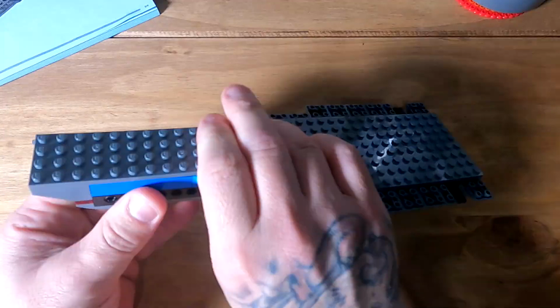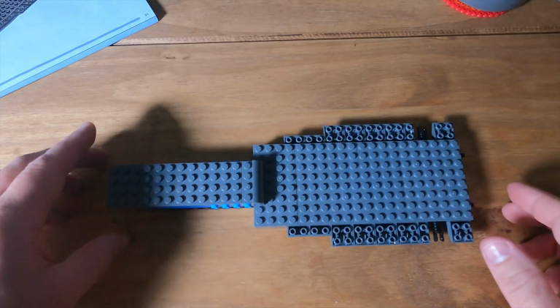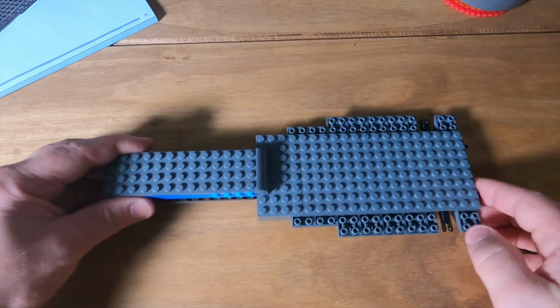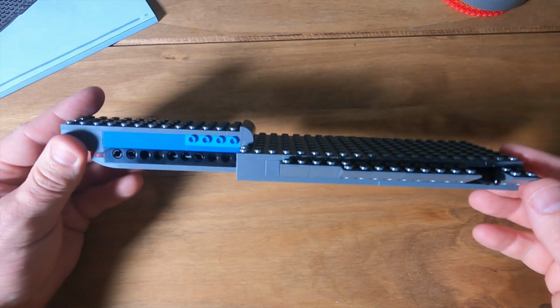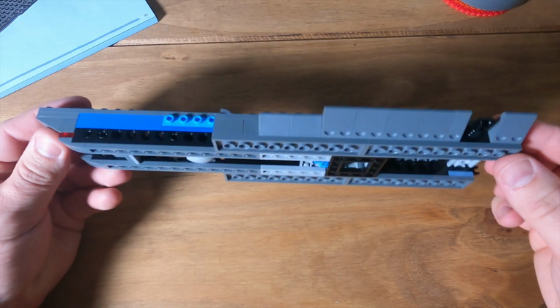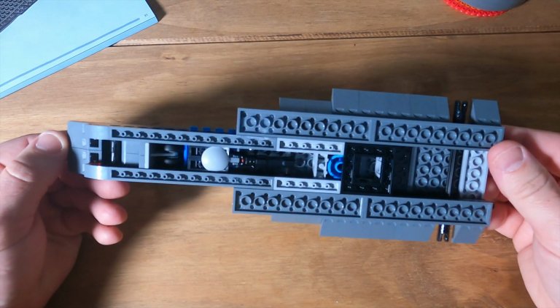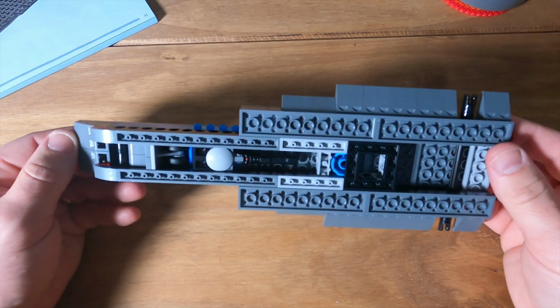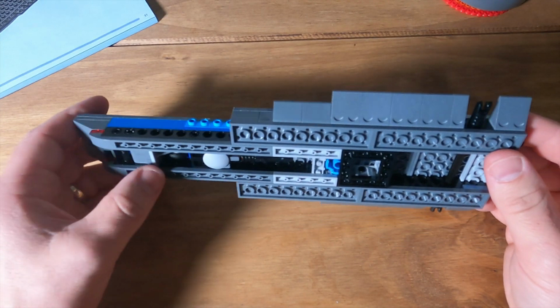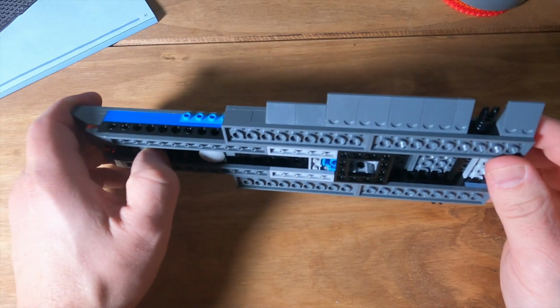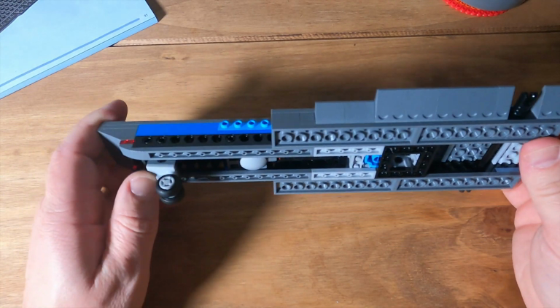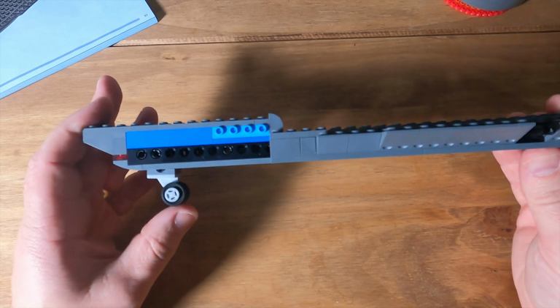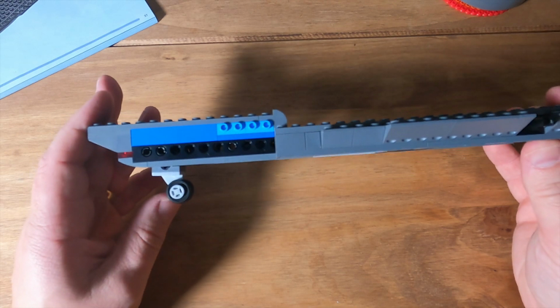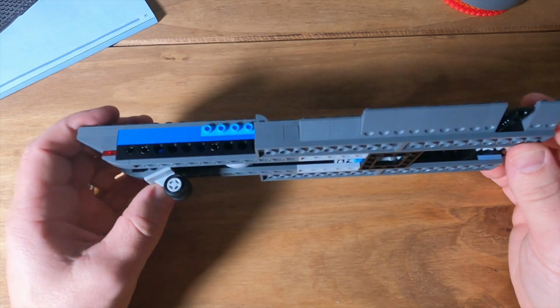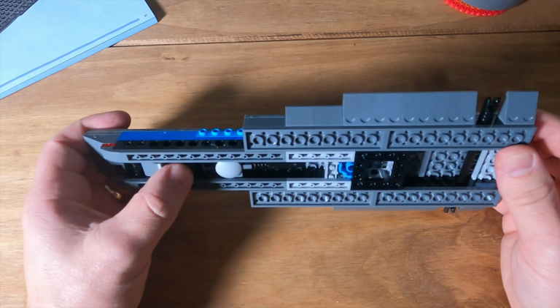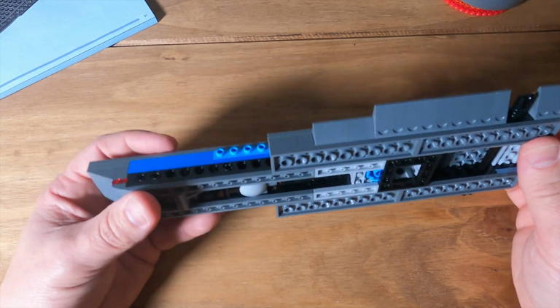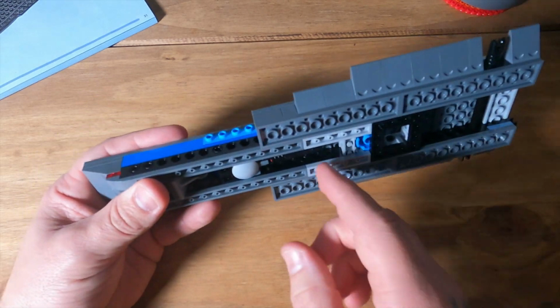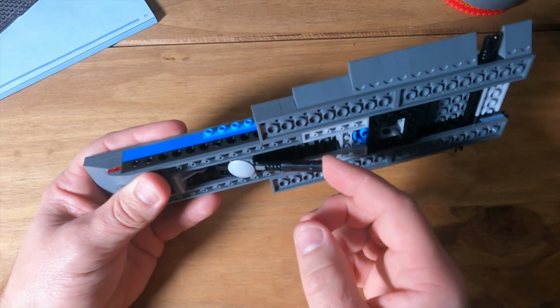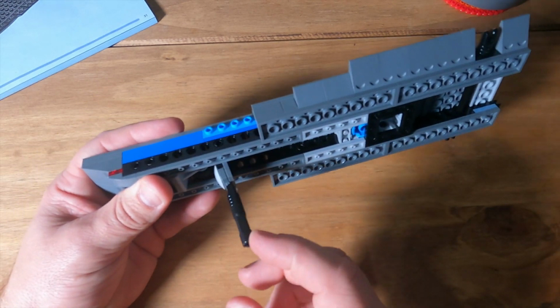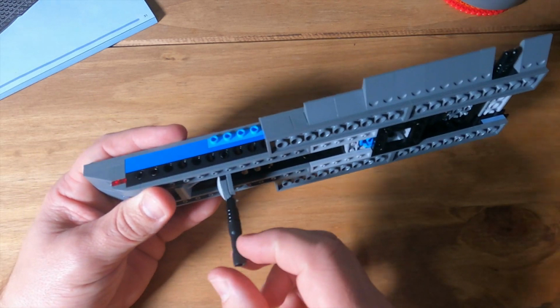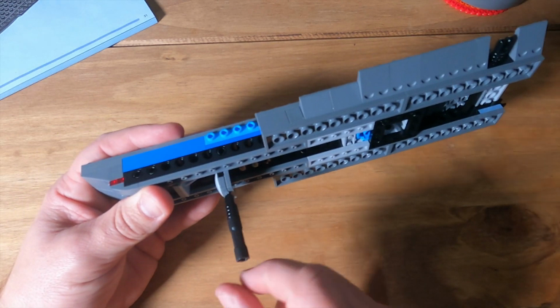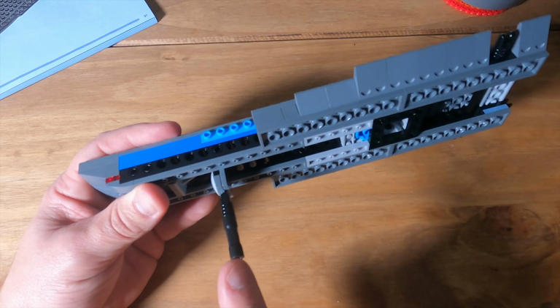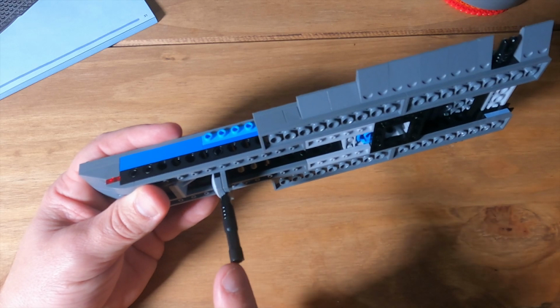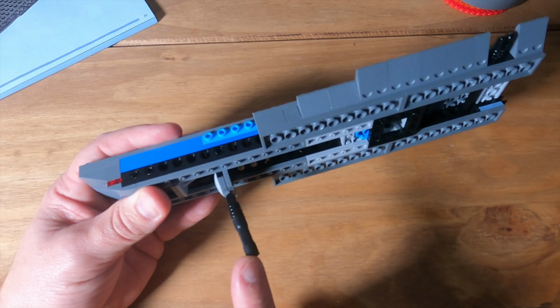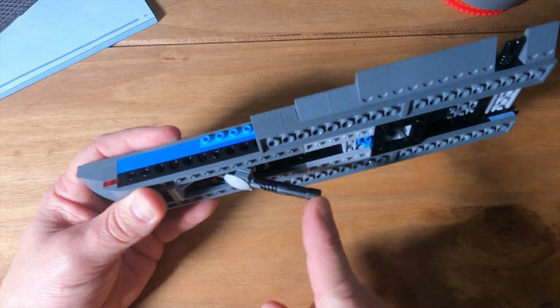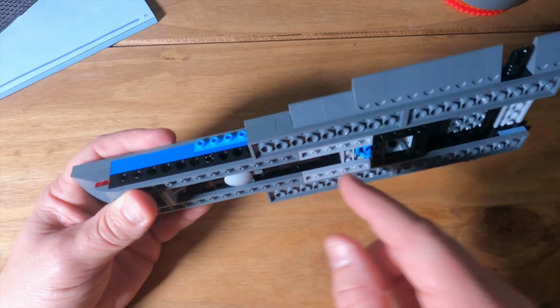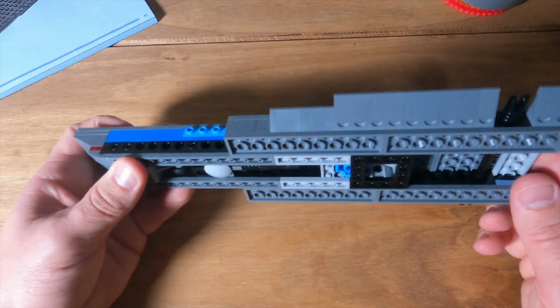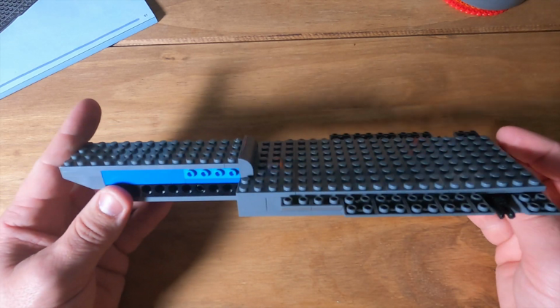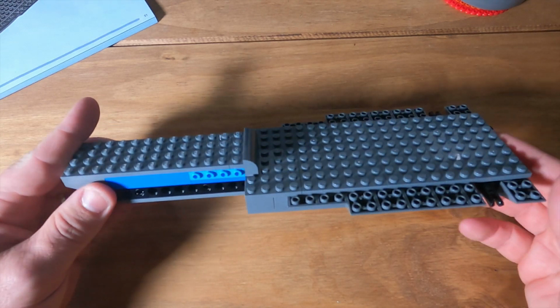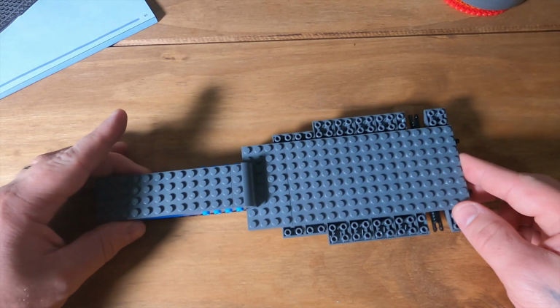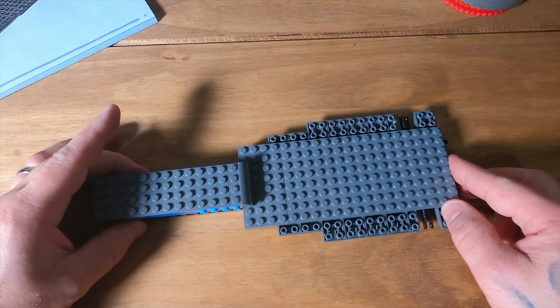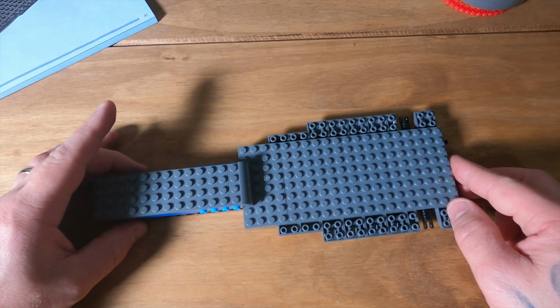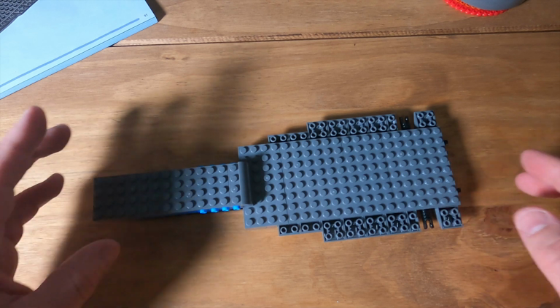That is the end of pack one complete. We've got the folding down wheel there. I'm not sure what that other part is at this stage, but that's where we are. Let's get on with pack two.